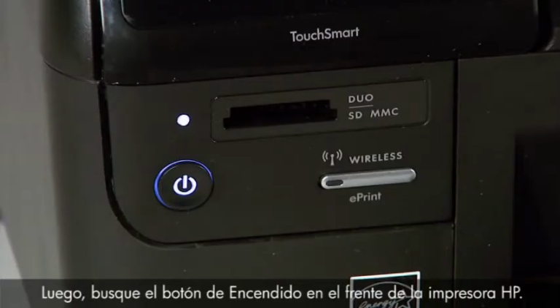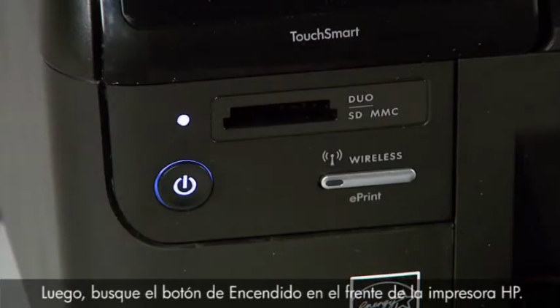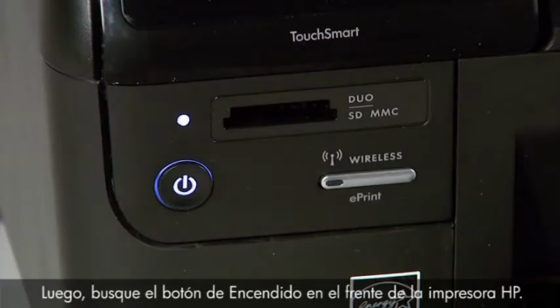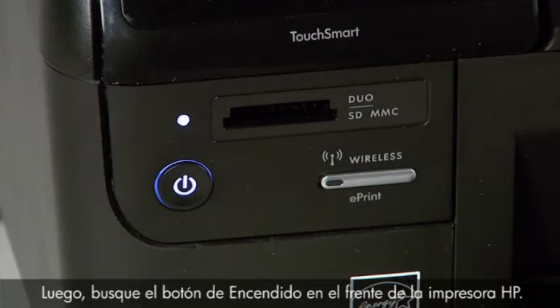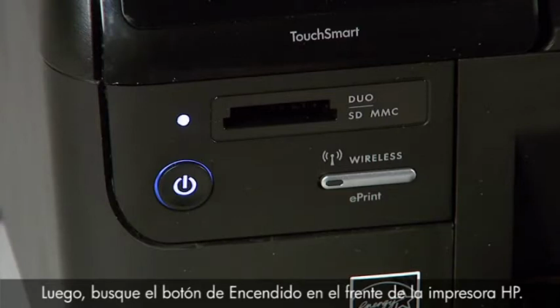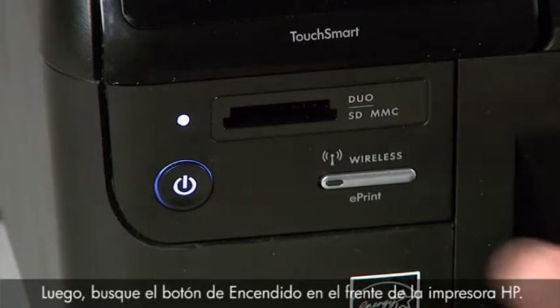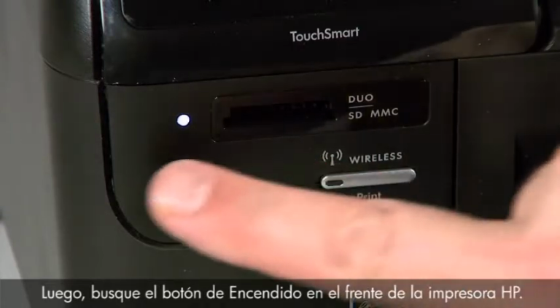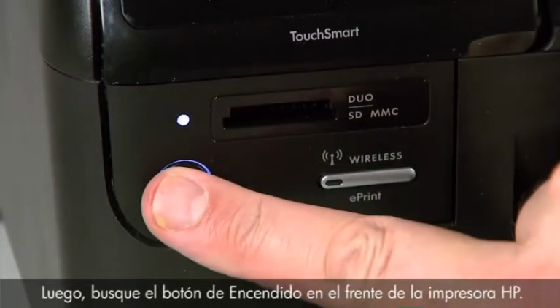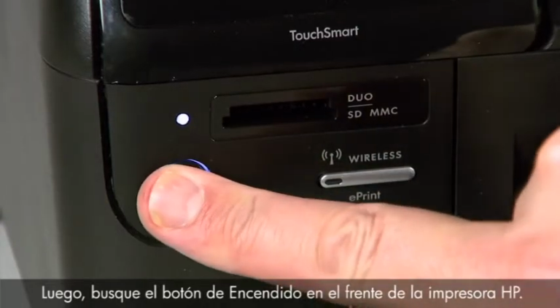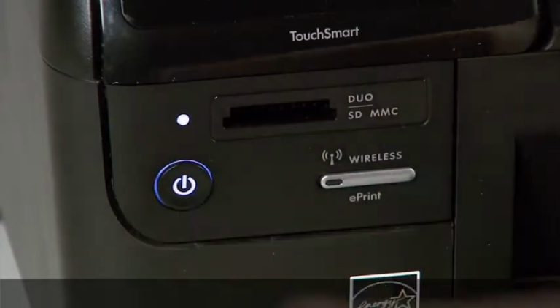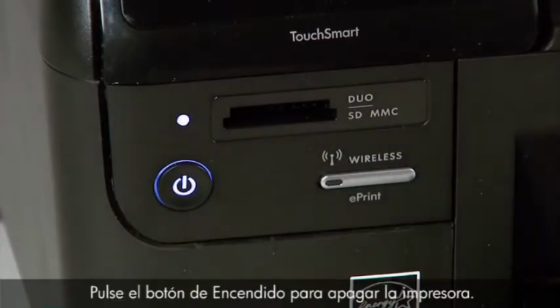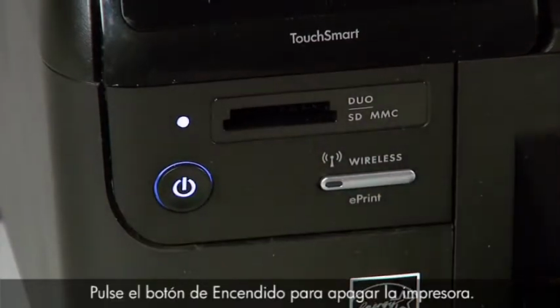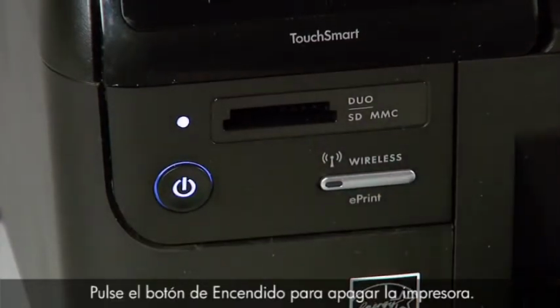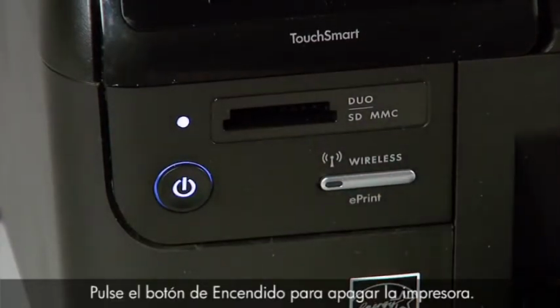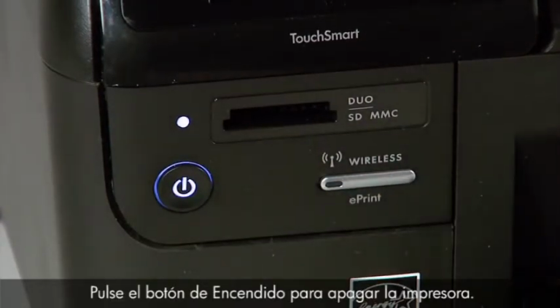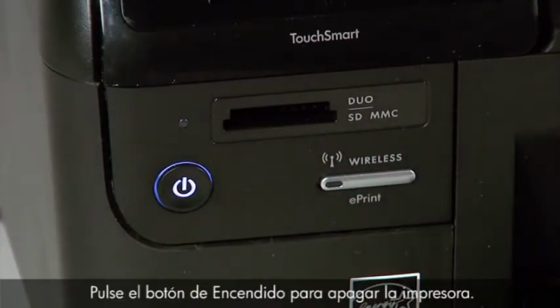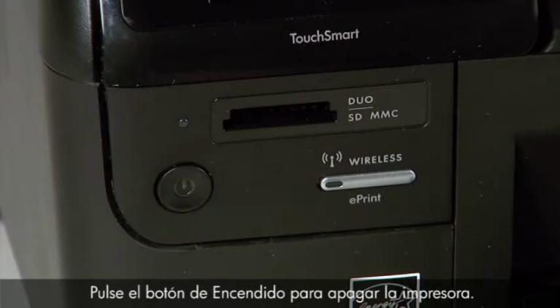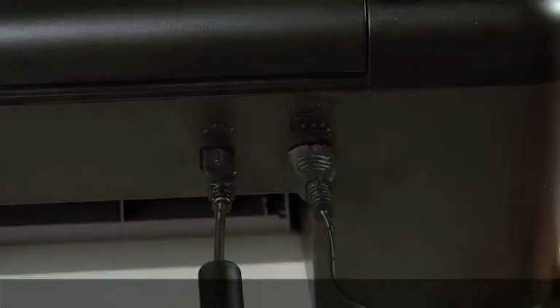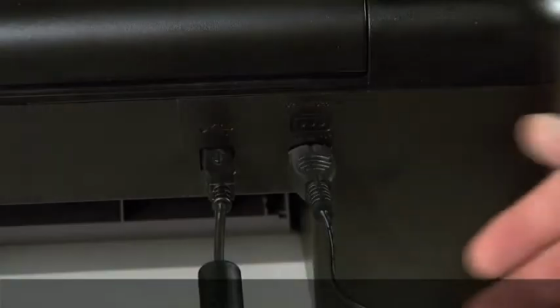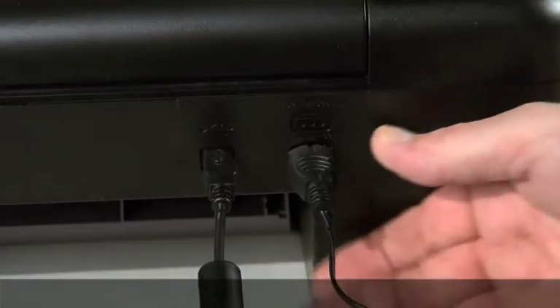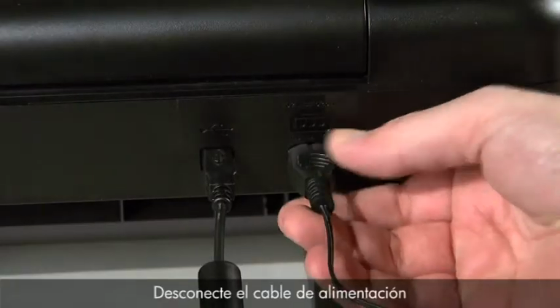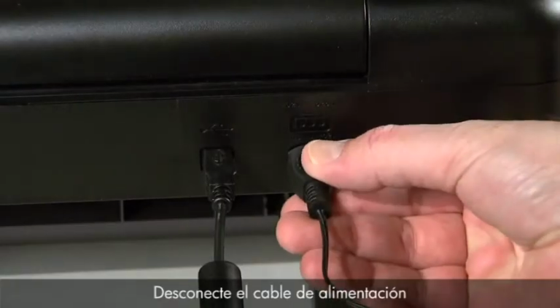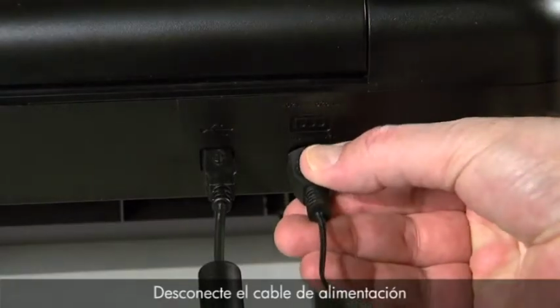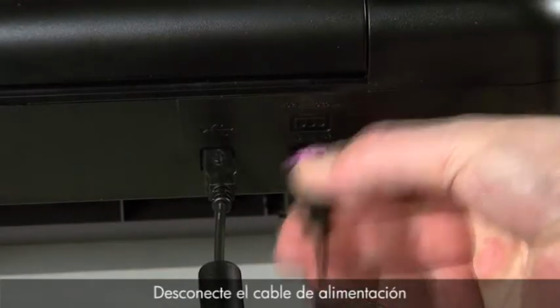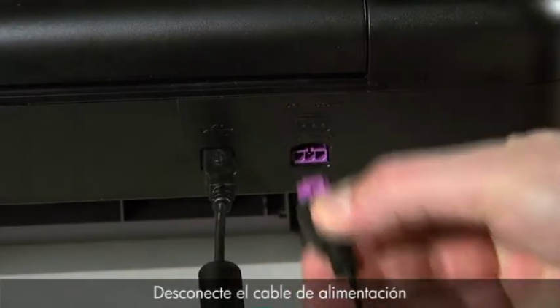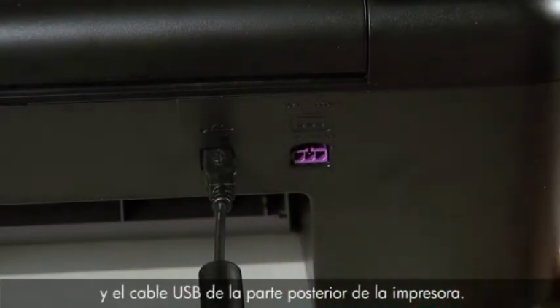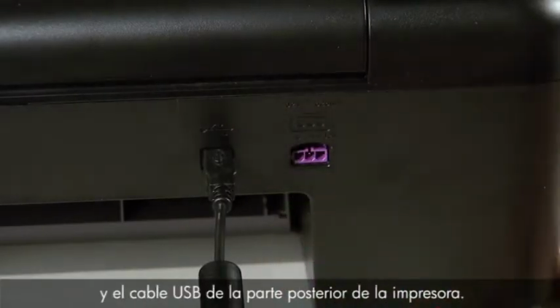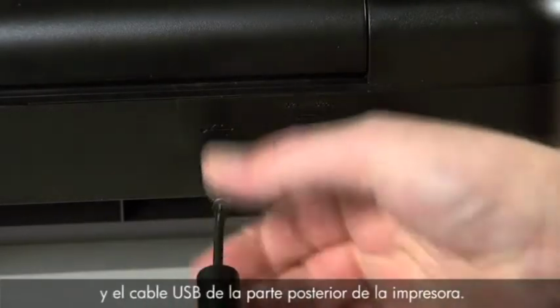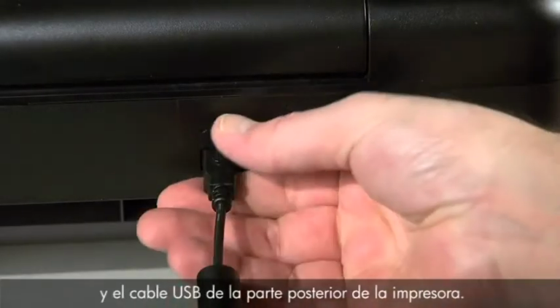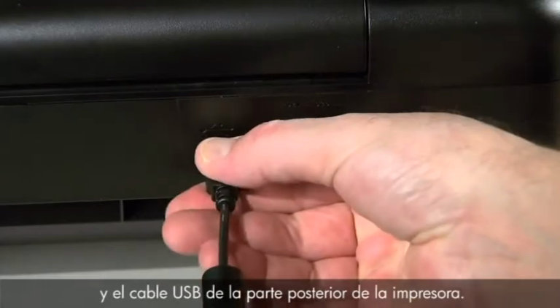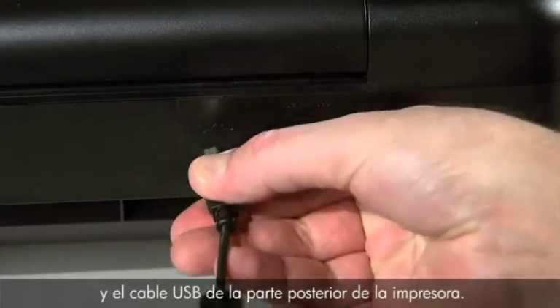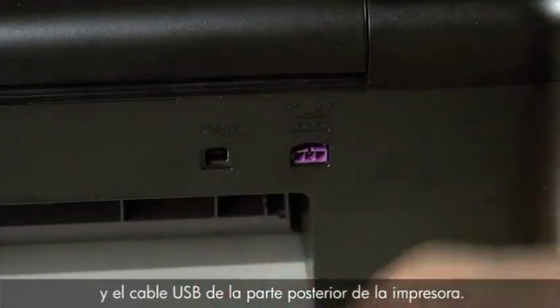Next, locate the power button on the front of your HP printer. Press the power button to turn off the printer. Then disconnect the power cord and the USB cable from the back of the printer.